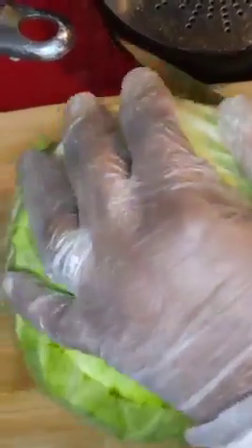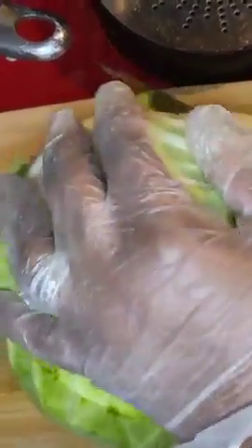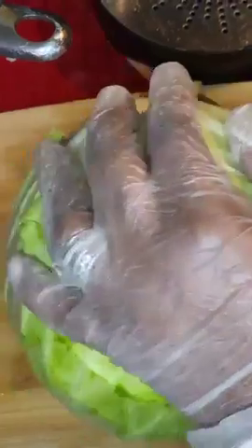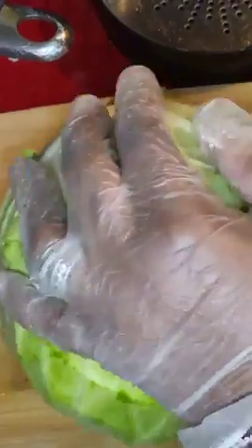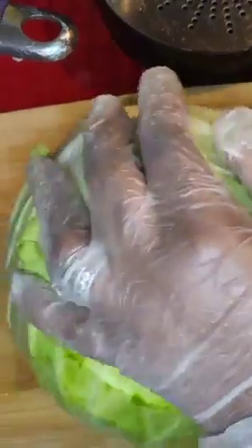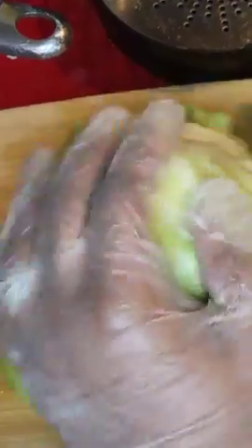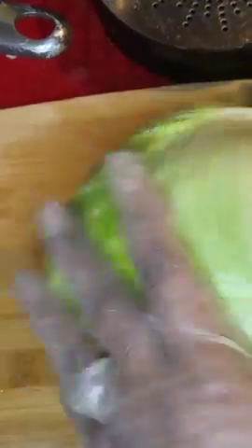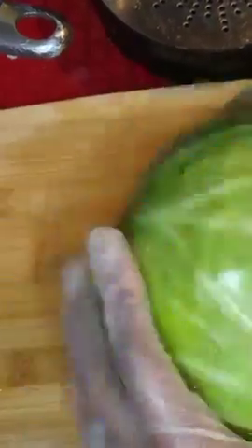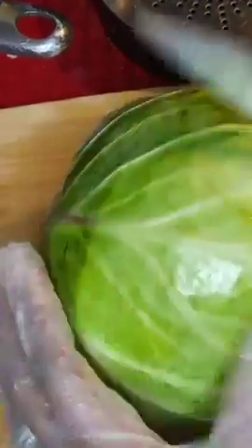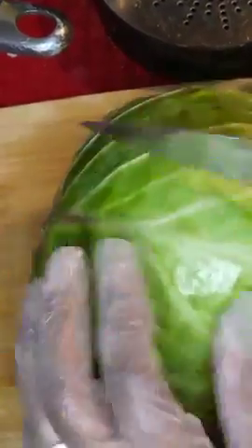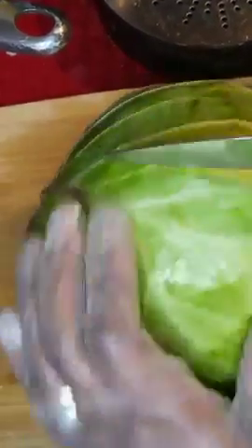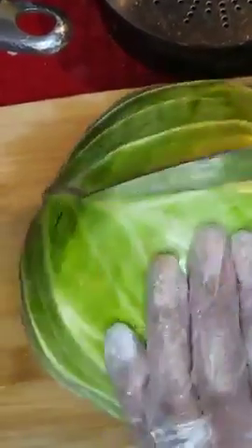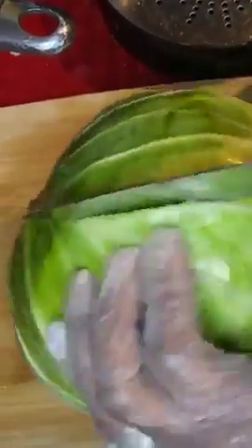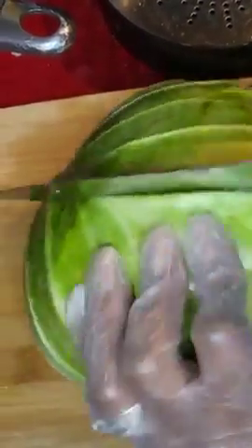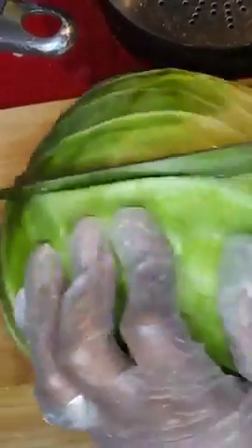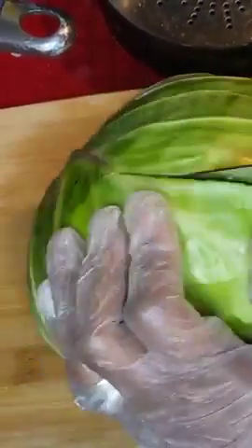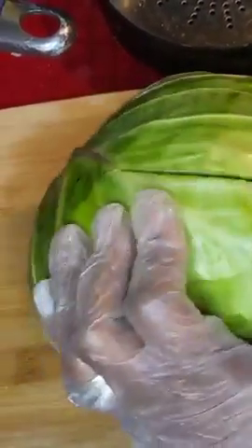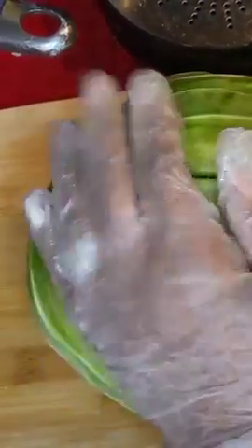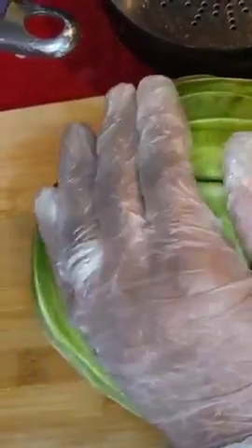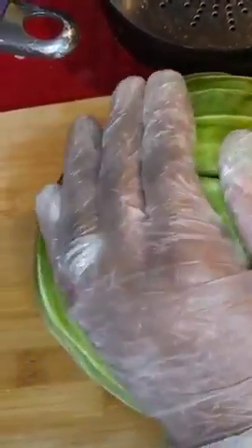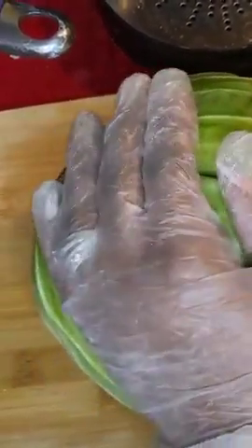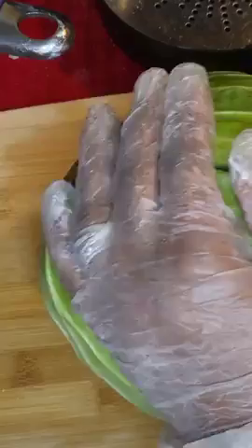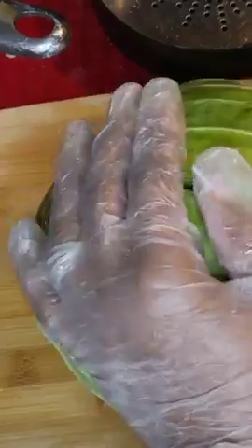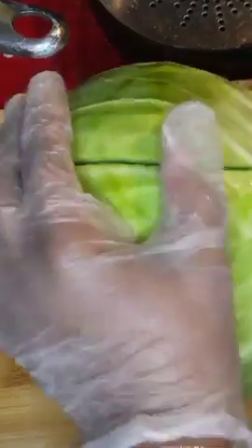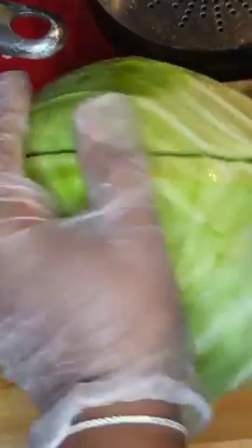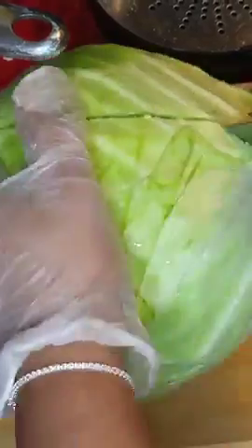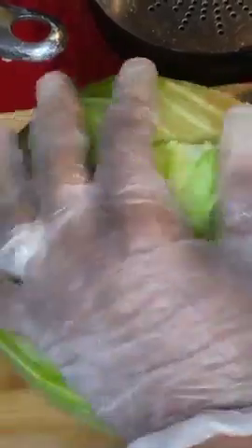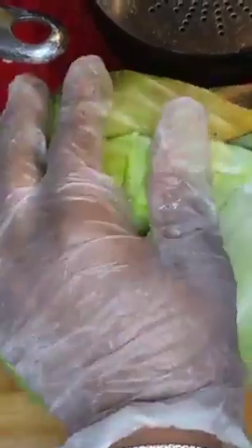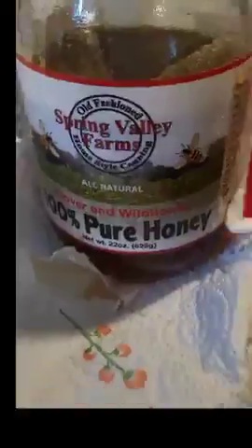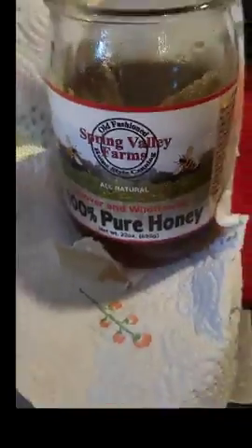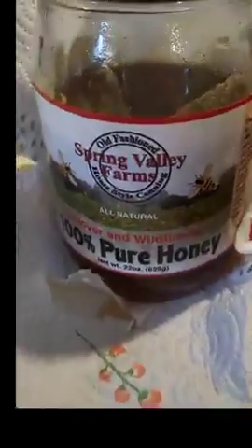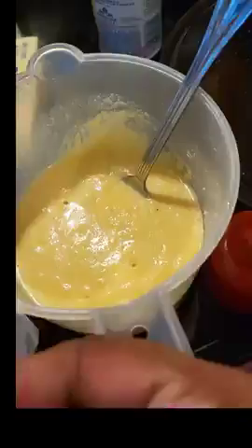I struggle with this cabbage. I don't have that excellent knife that I've been seeing people with on TikTok to just go straight through. I don't have that.